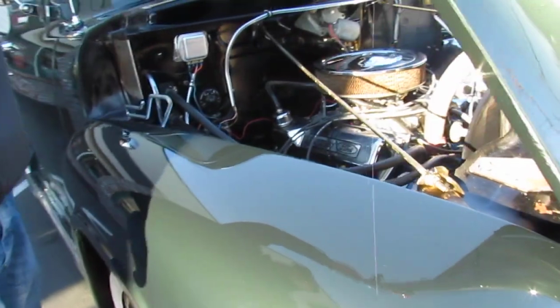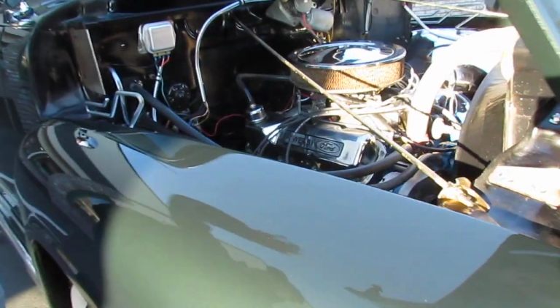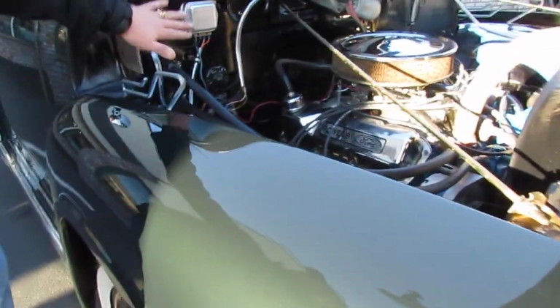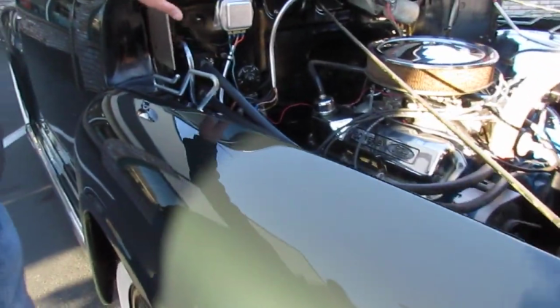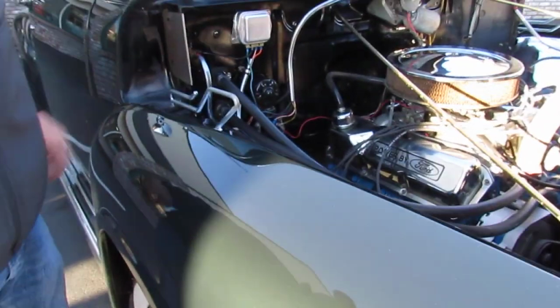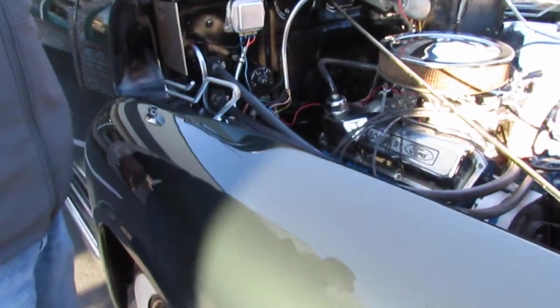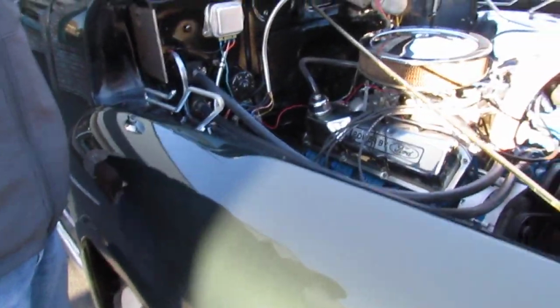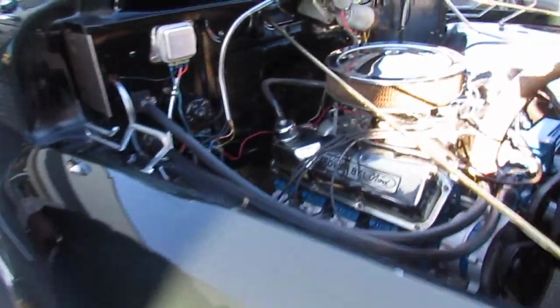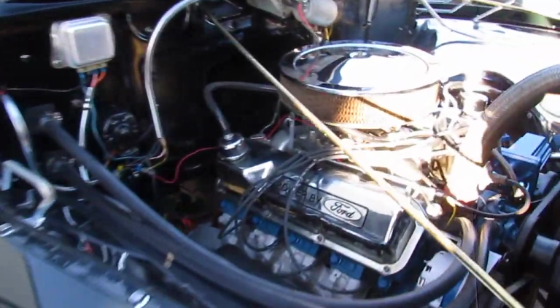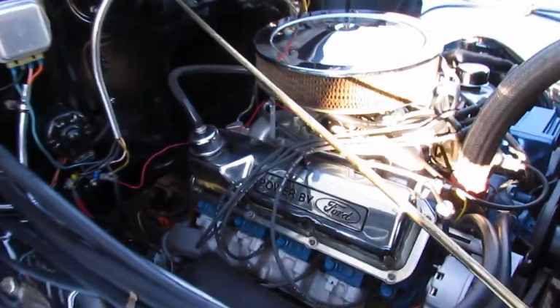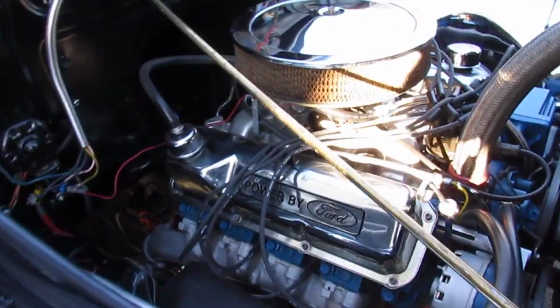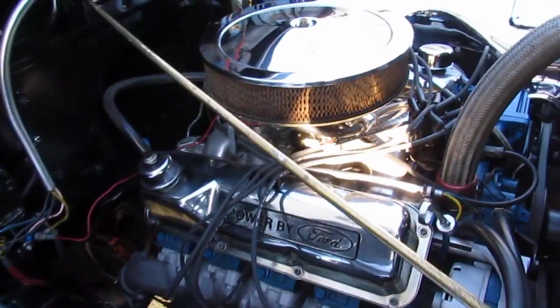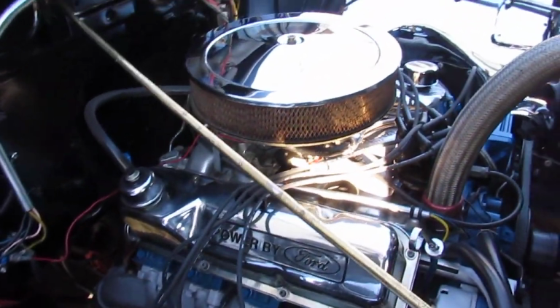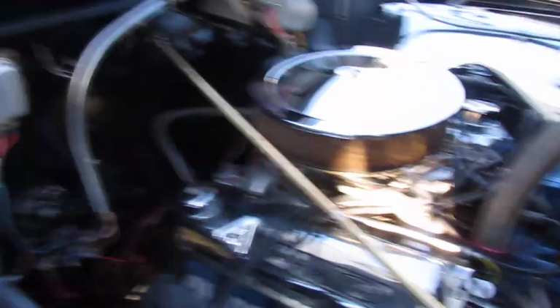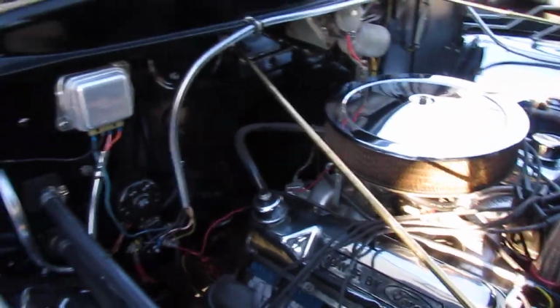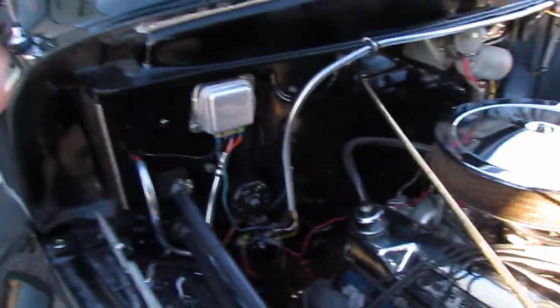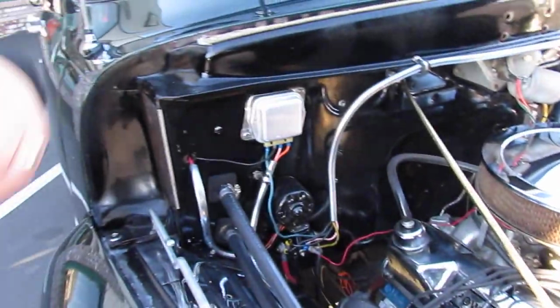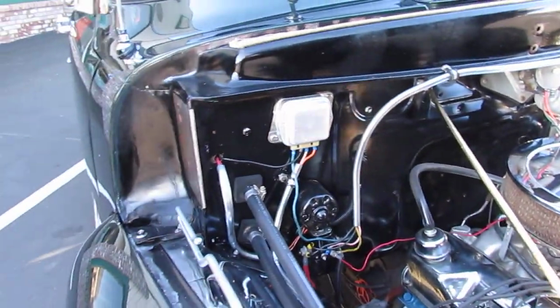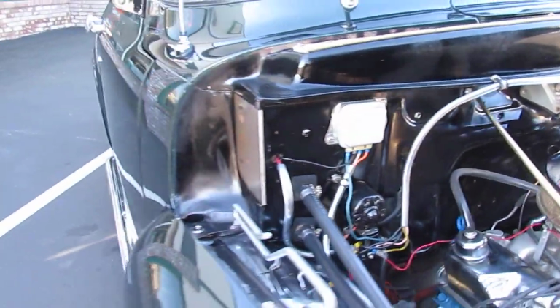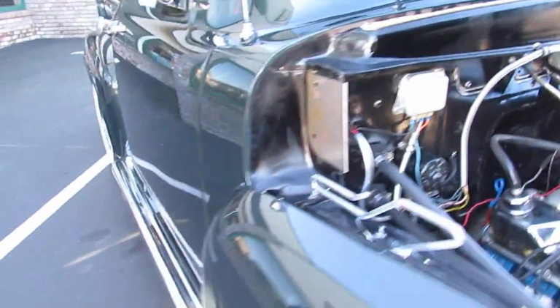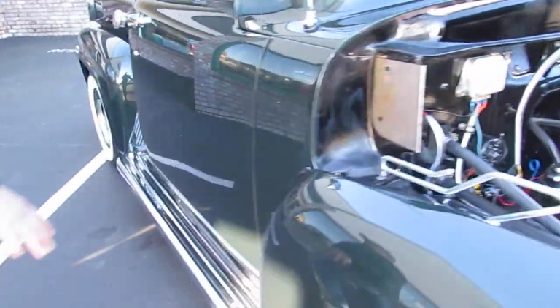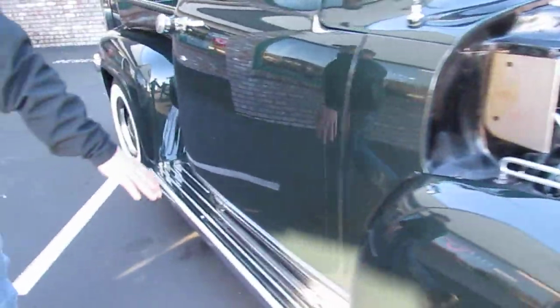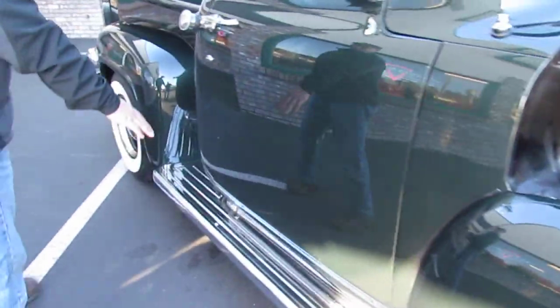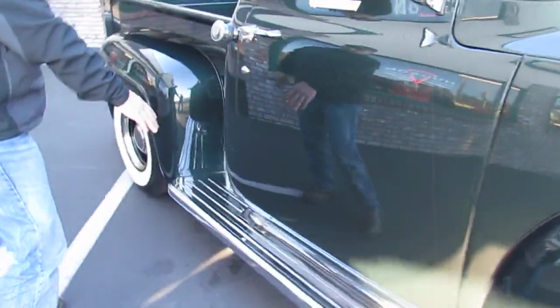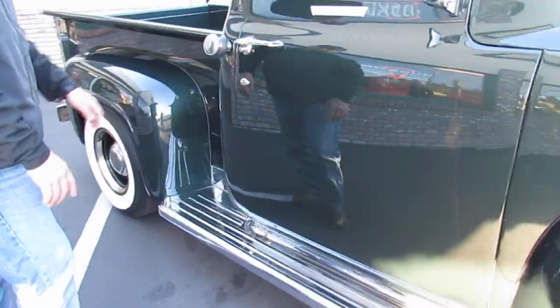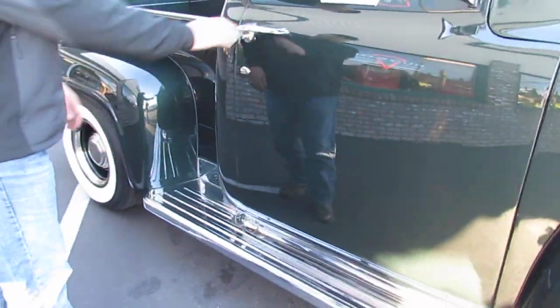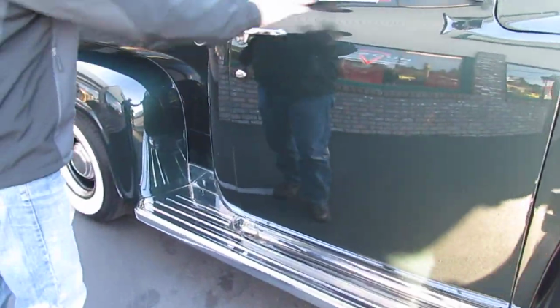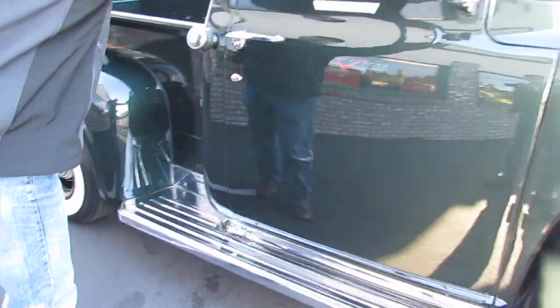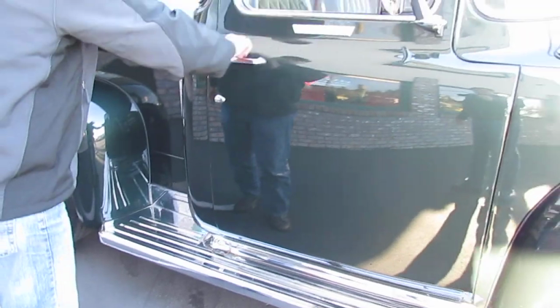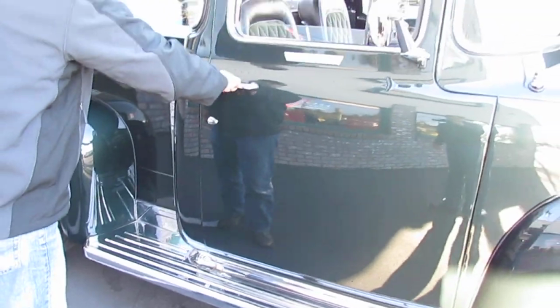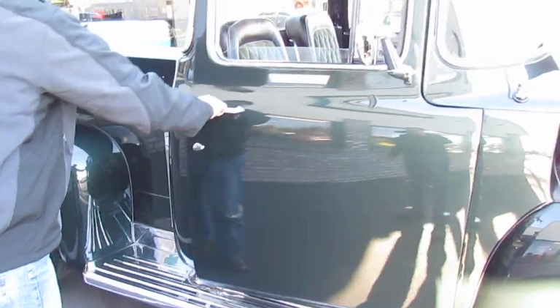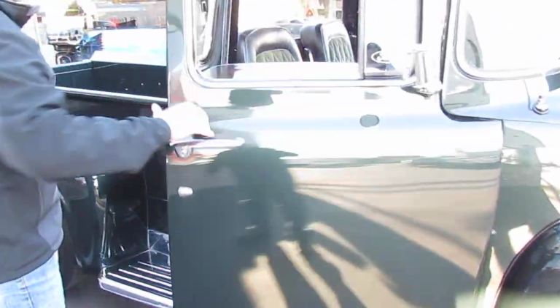Give you a good shot of this side as well. This thing runs excellent. Chrome running boards, brand new mirrors on both sides.